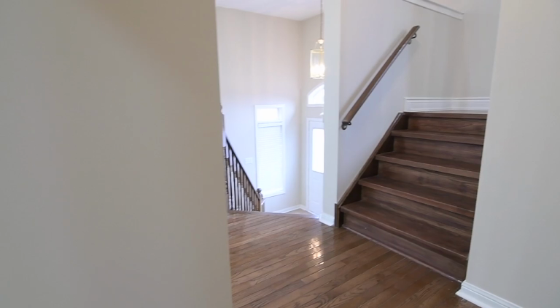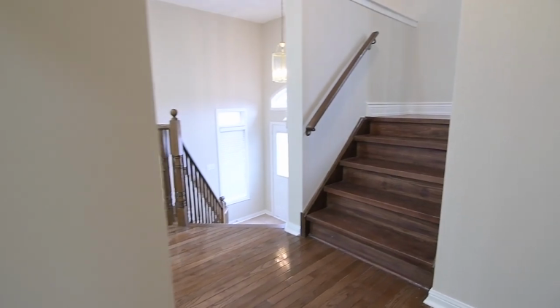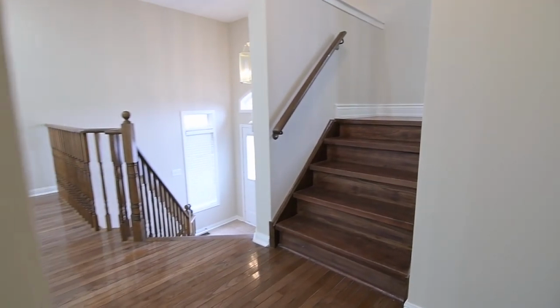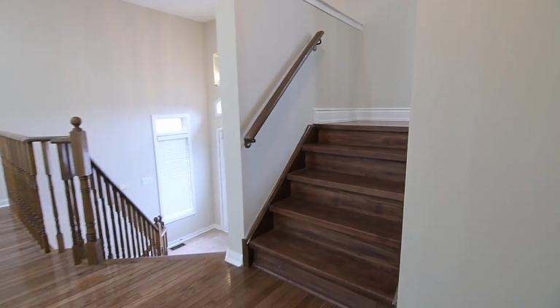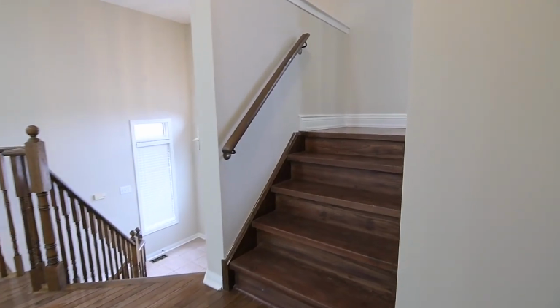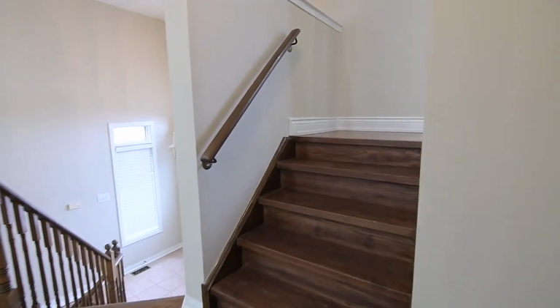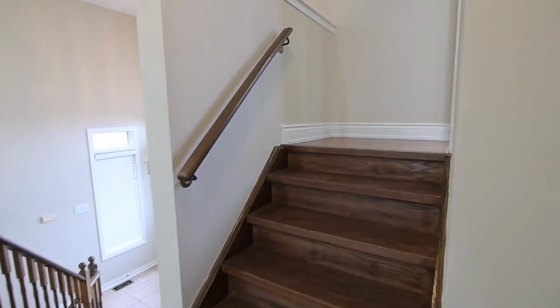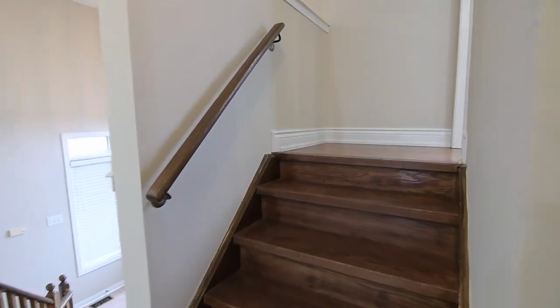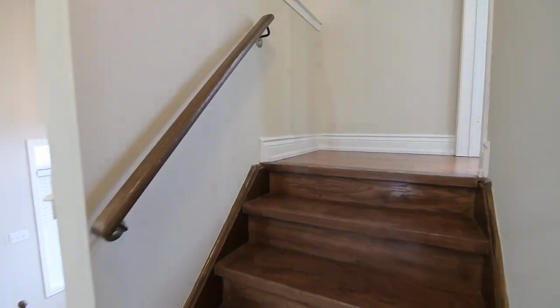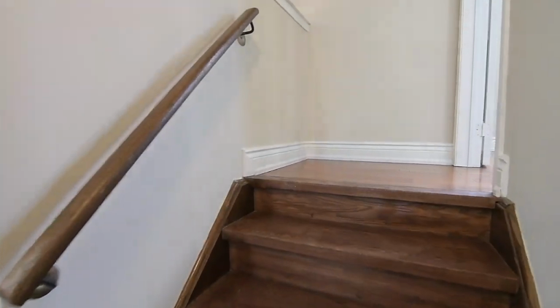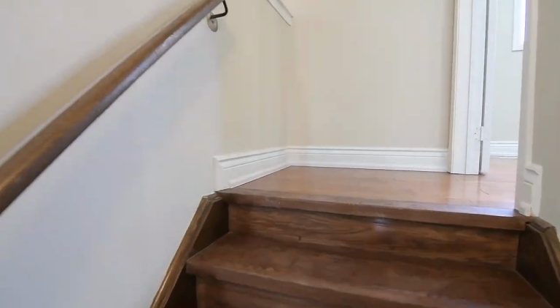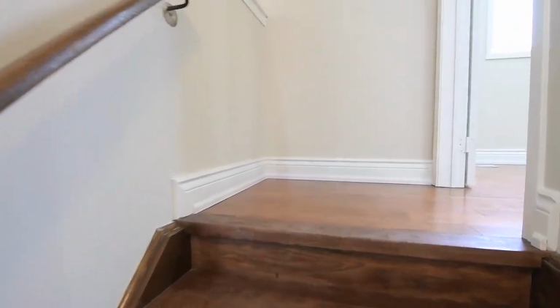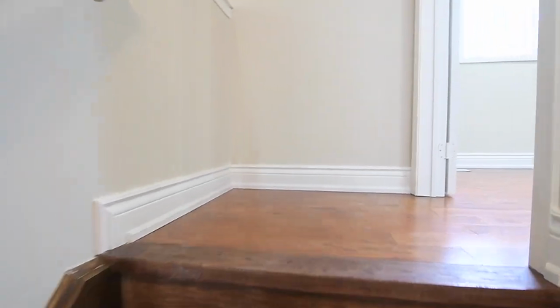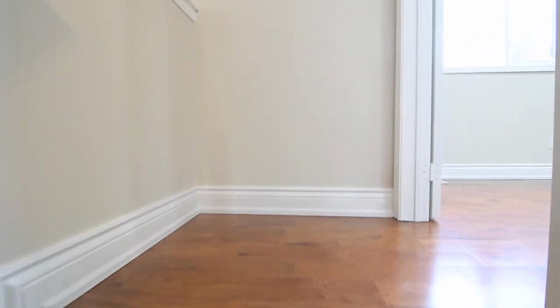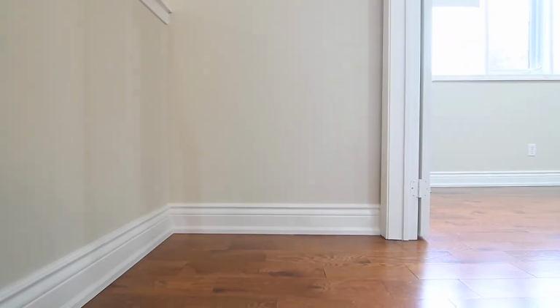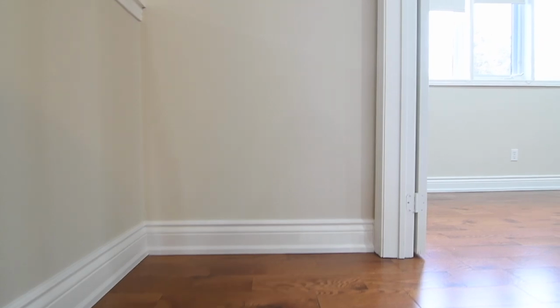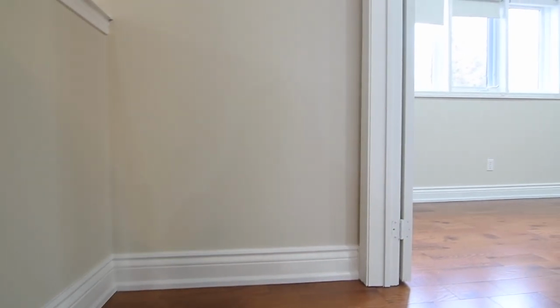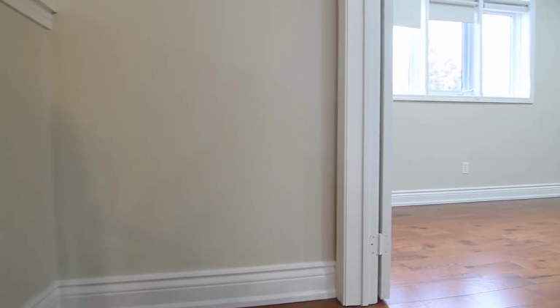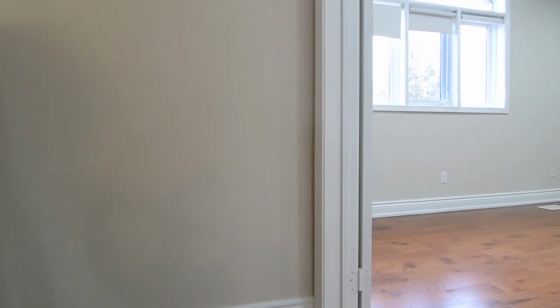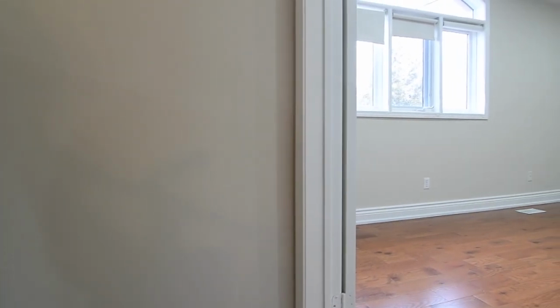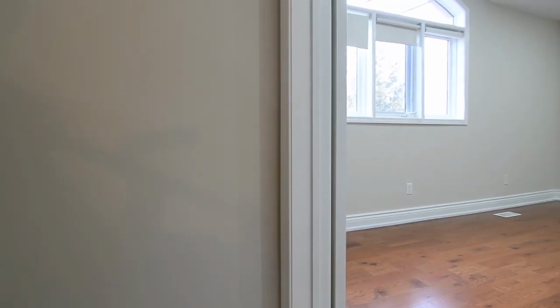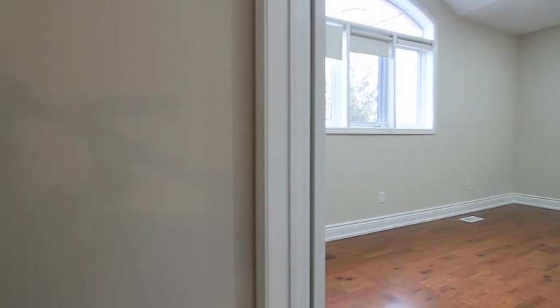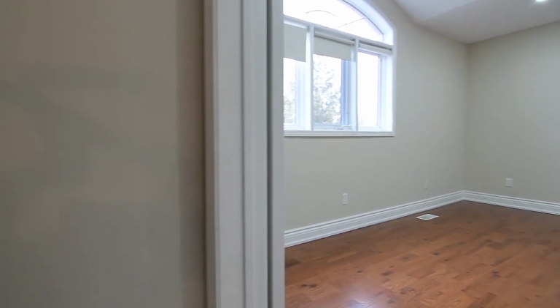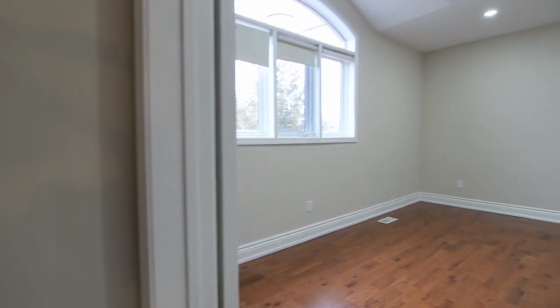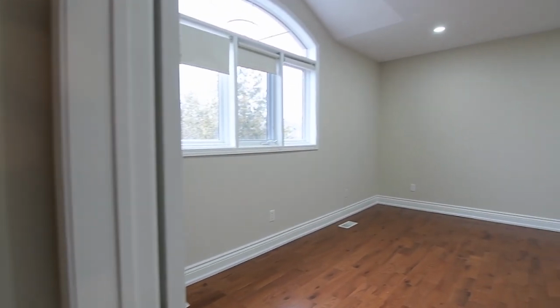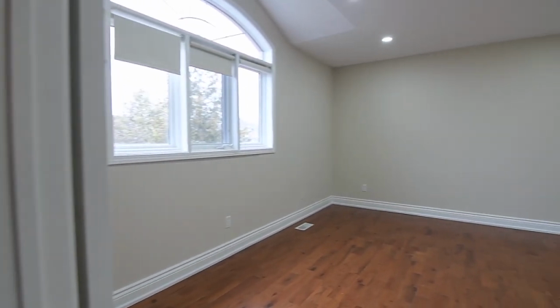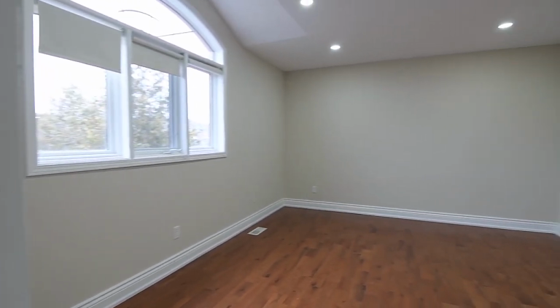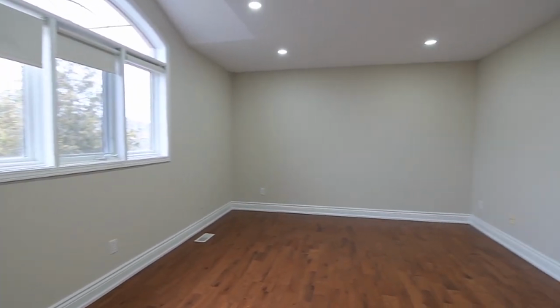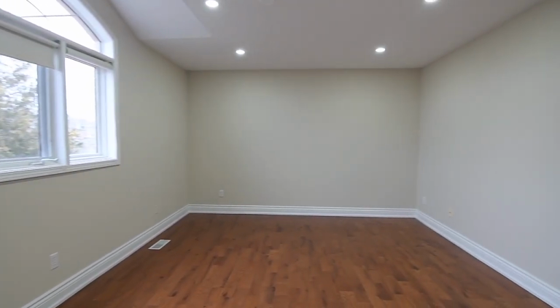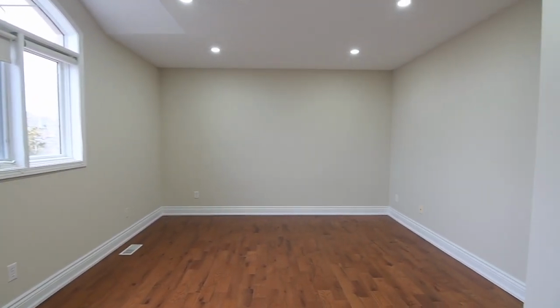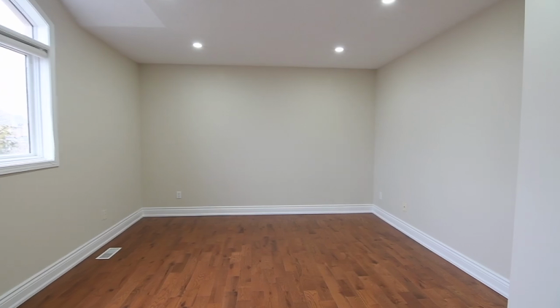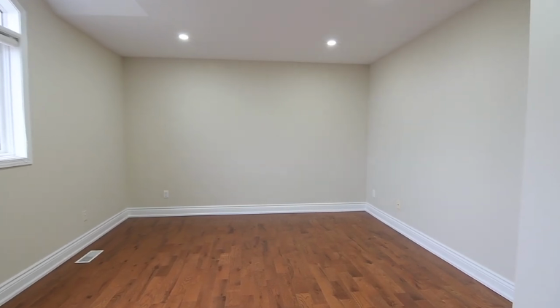A set of hardwood steps leads to the third bedroom, a spacious and private retreat that features hardwood flooring, a vaulted ceiling above its window, and ample closet storage.